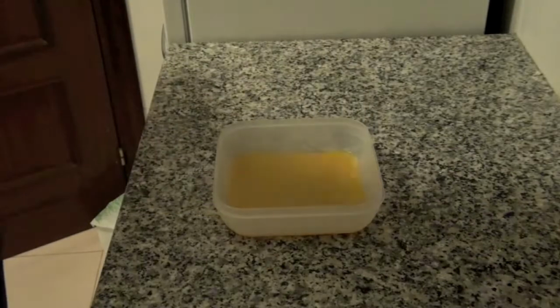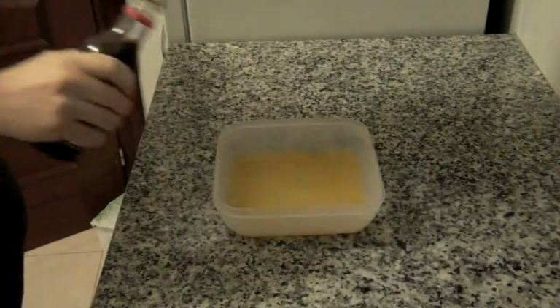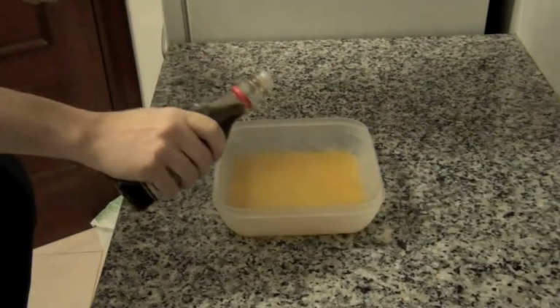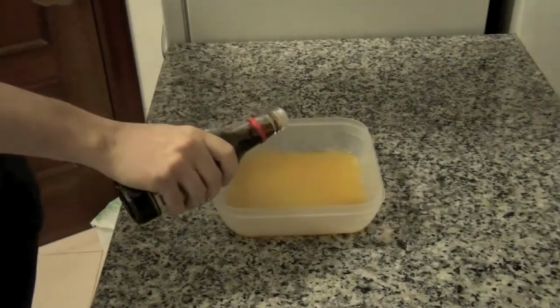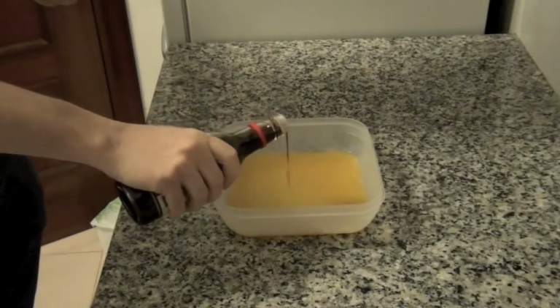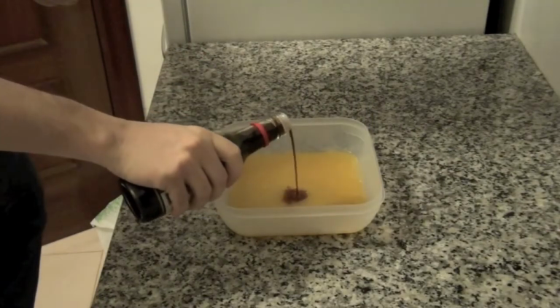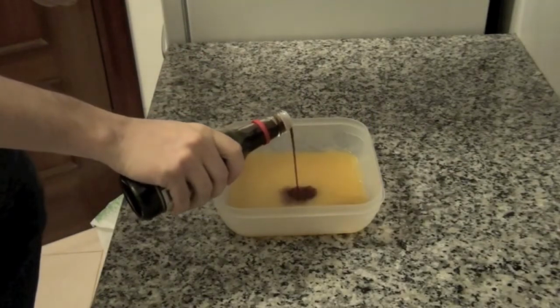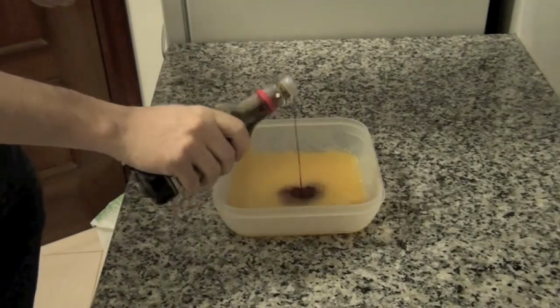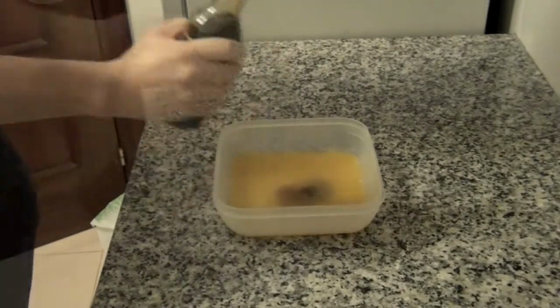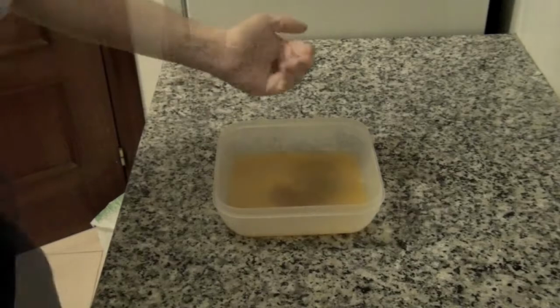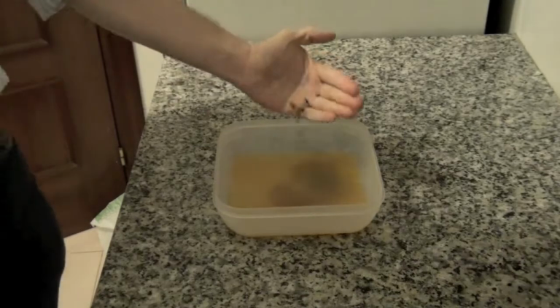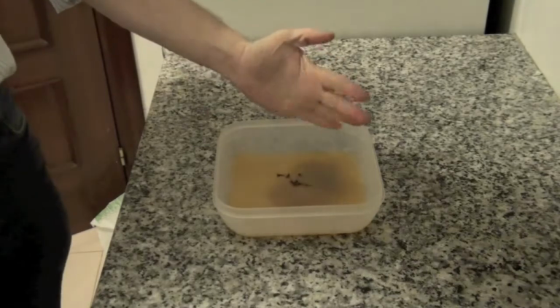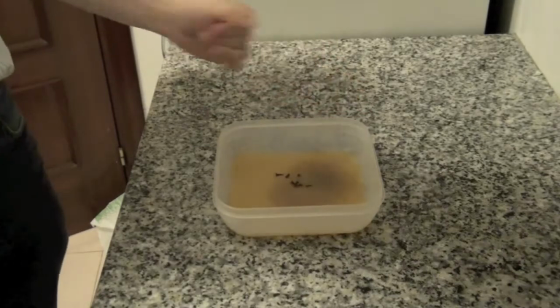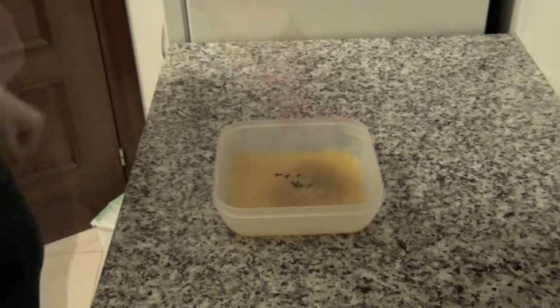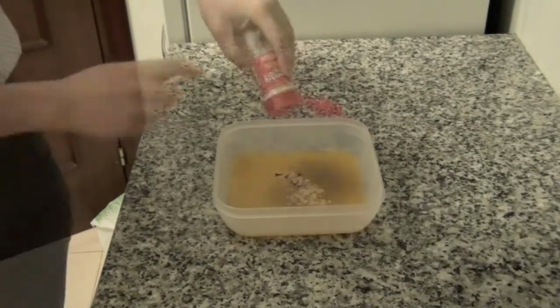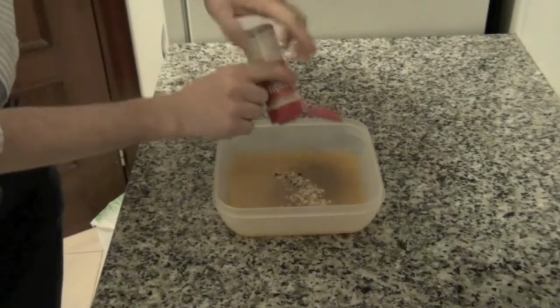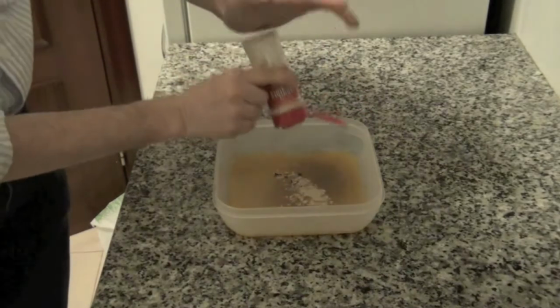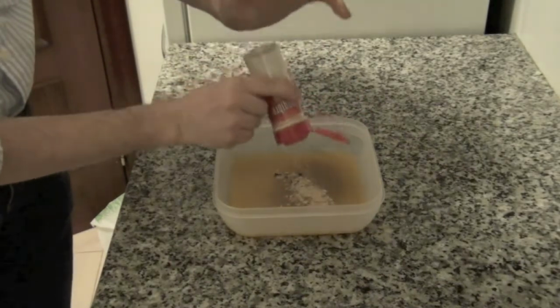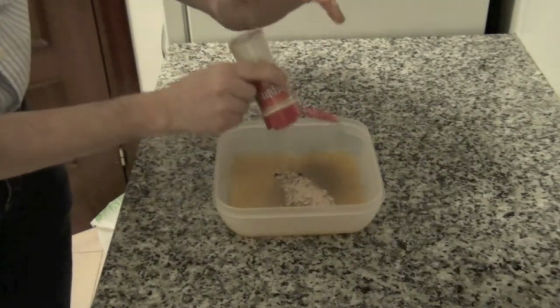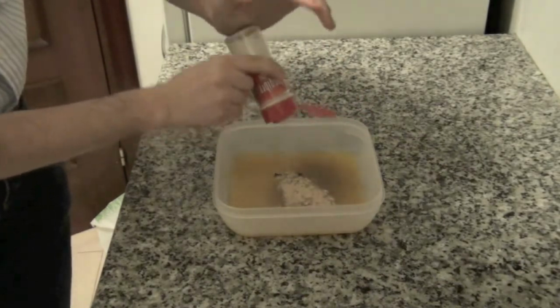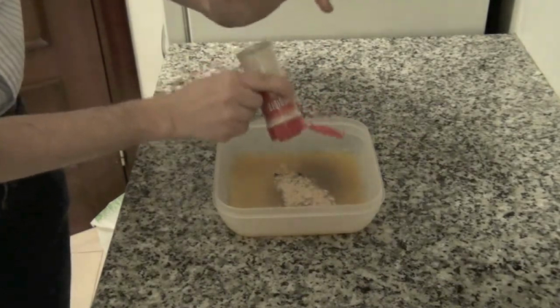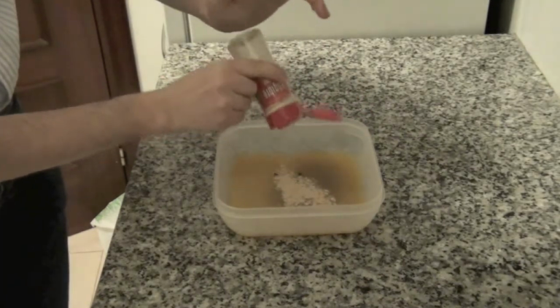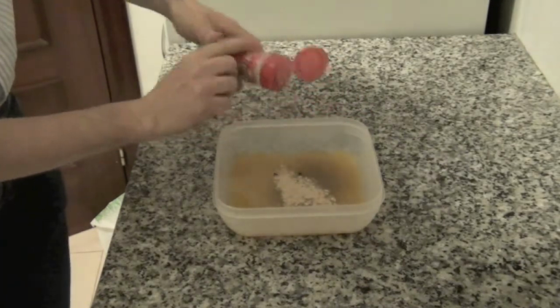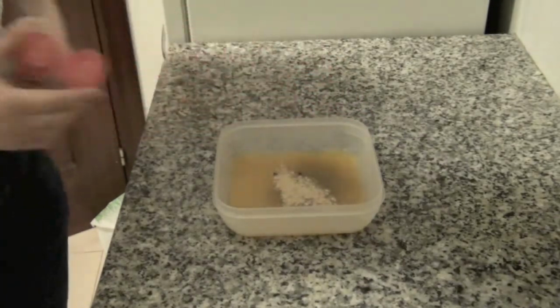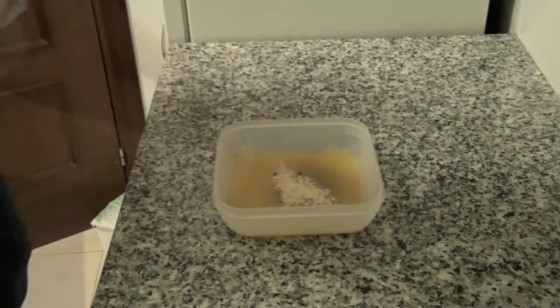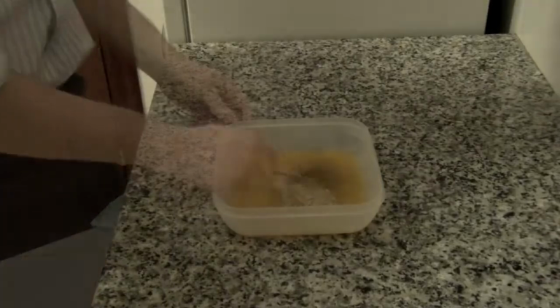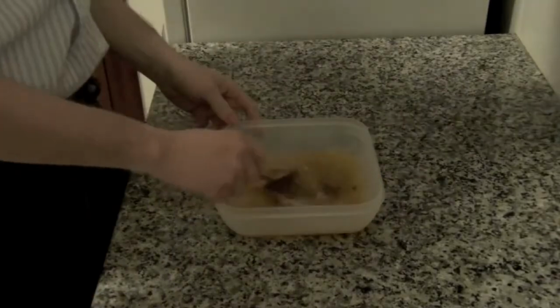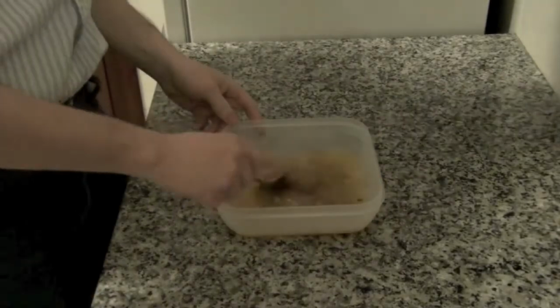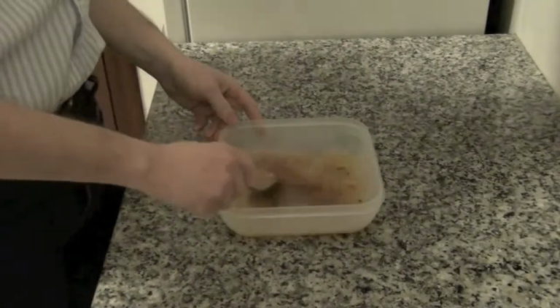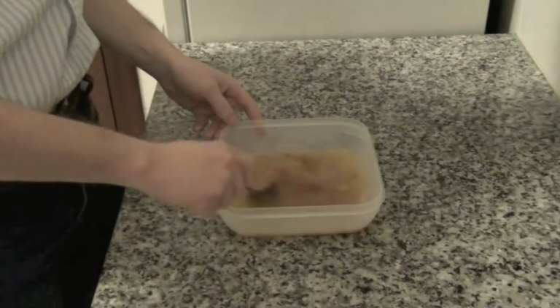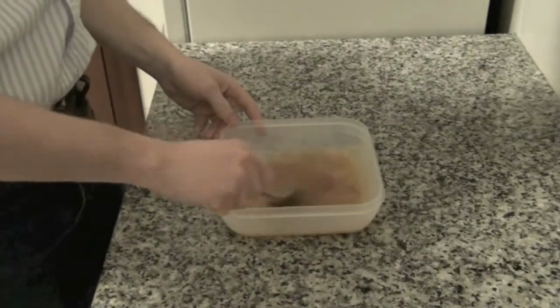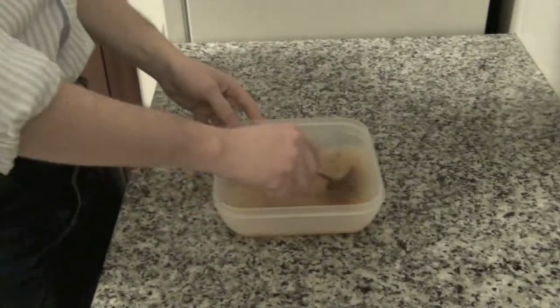Also add a tablespoon of soy sauce, about 8 cloves, some ginger, and finally mix well.